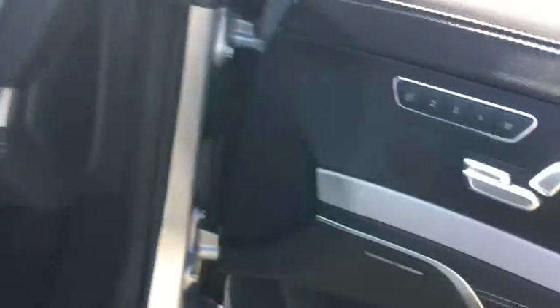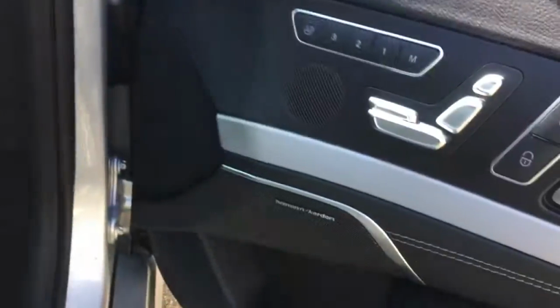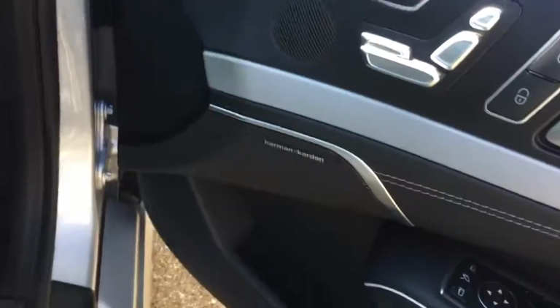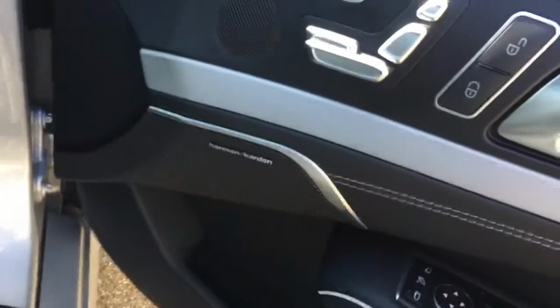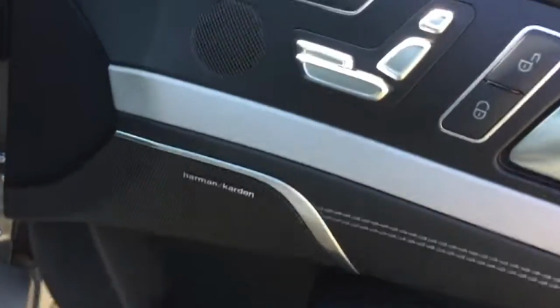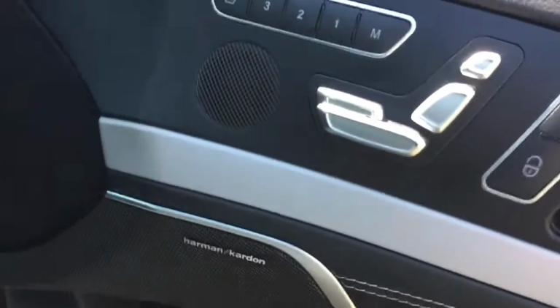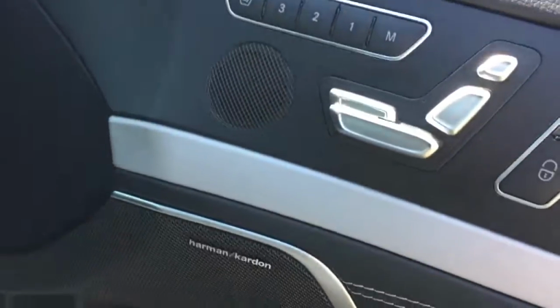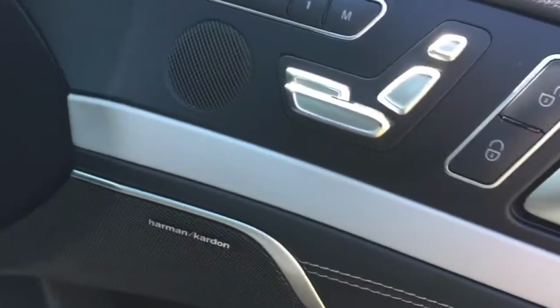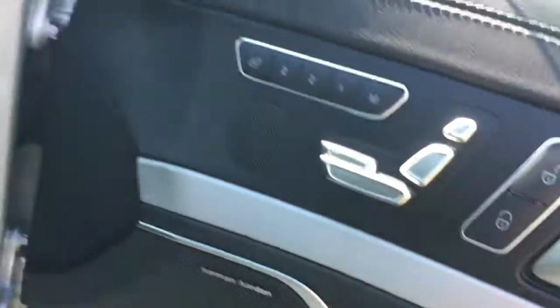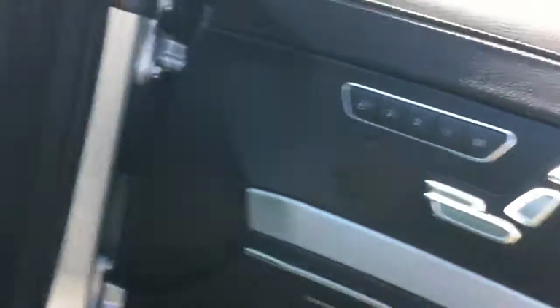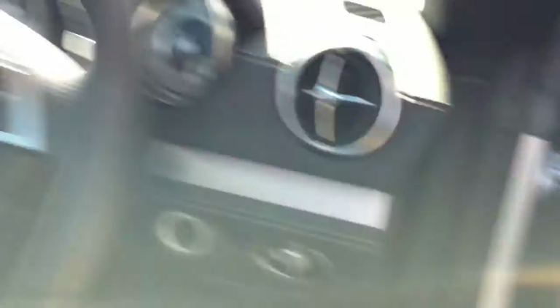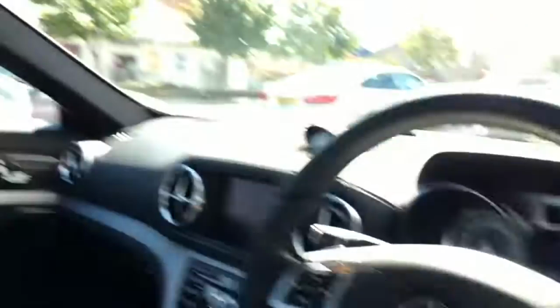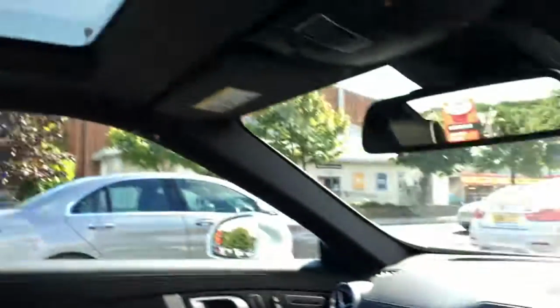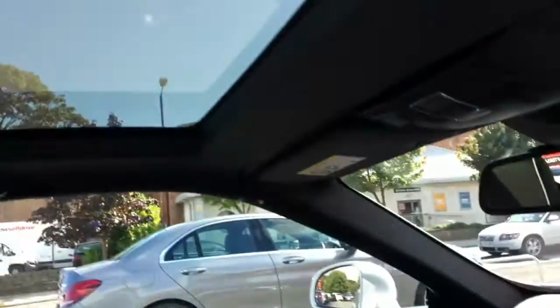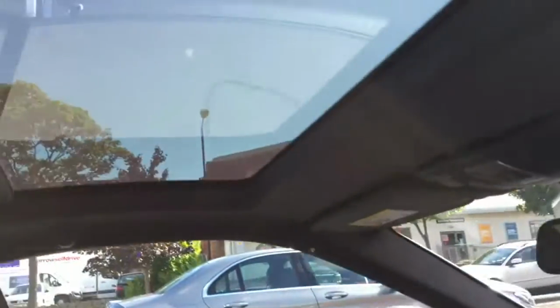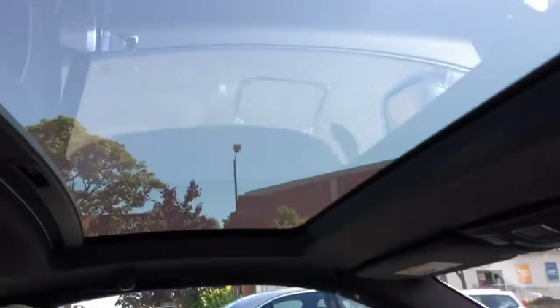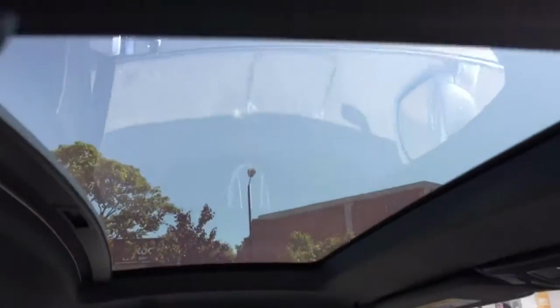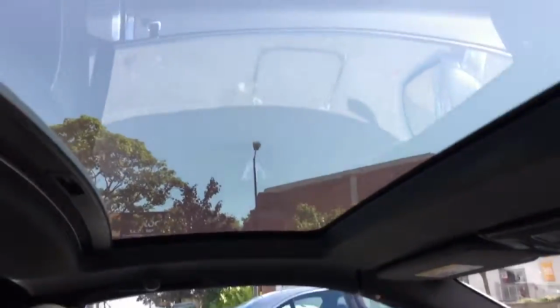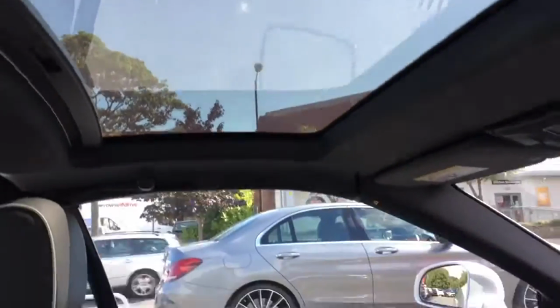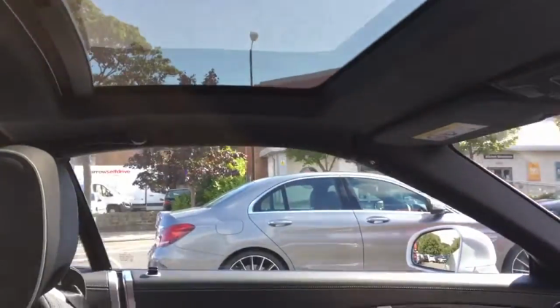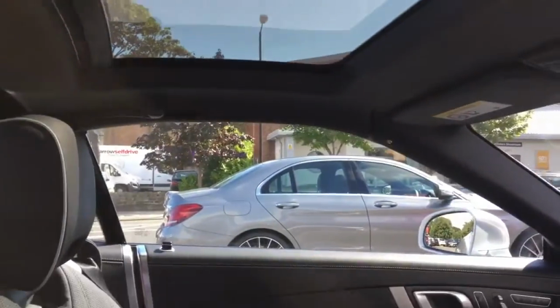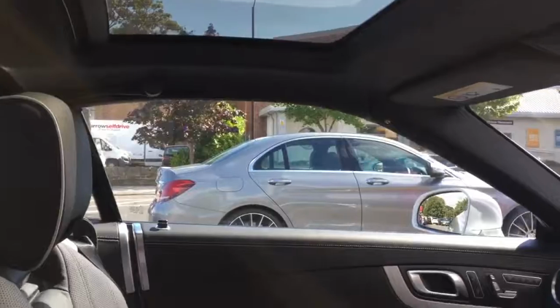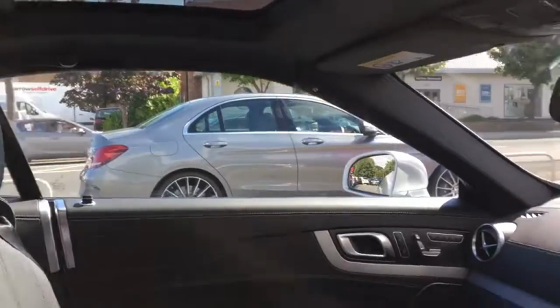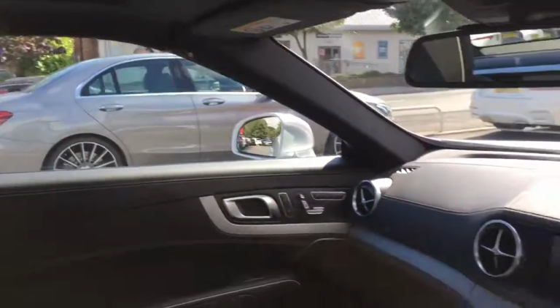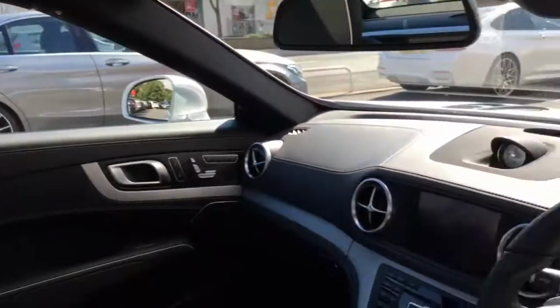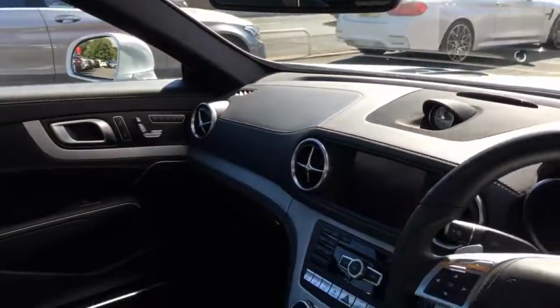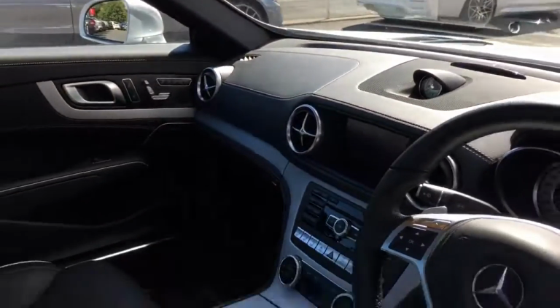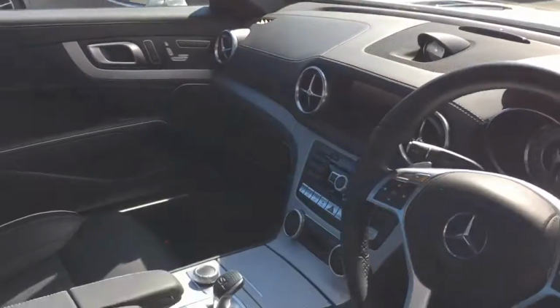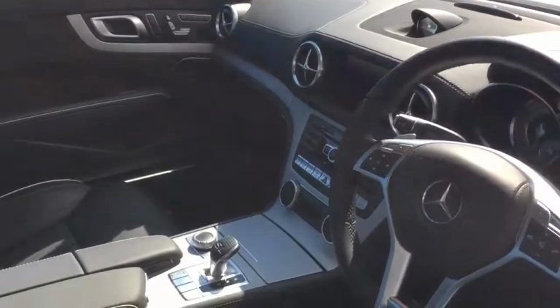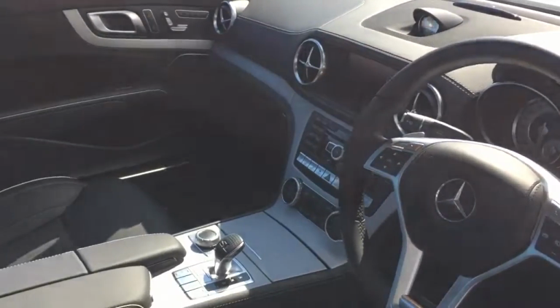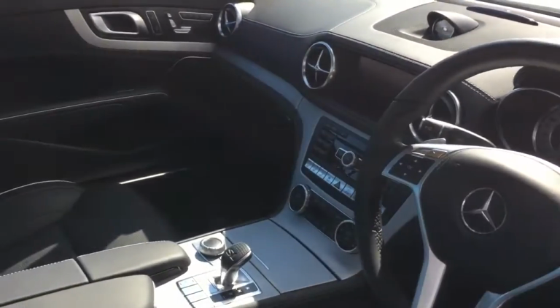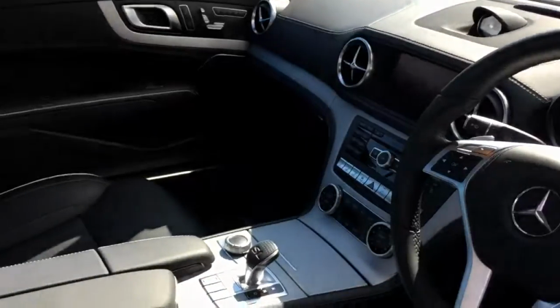We've then got the Harman Kardon audio system, and above us a glass roof. The car also comes with a reversing camera and parking sensors.